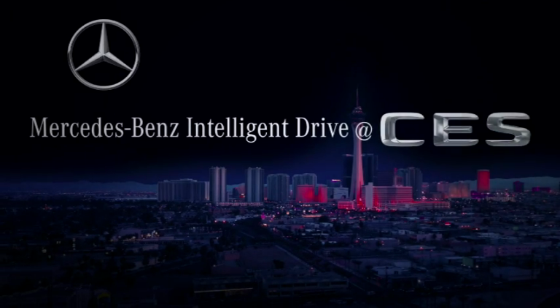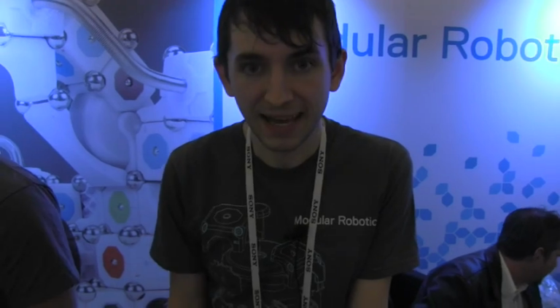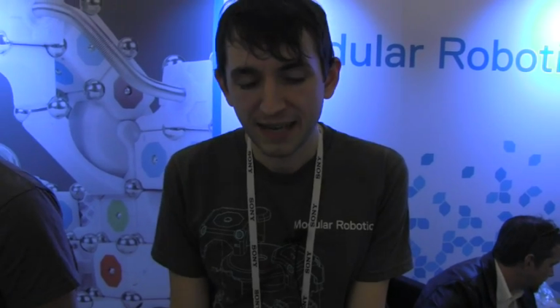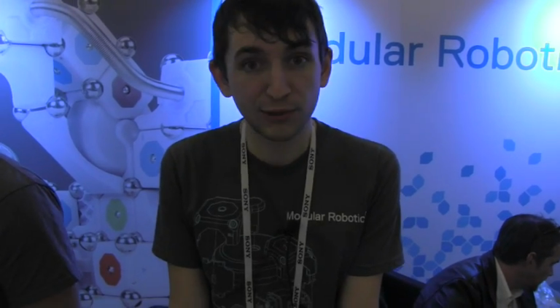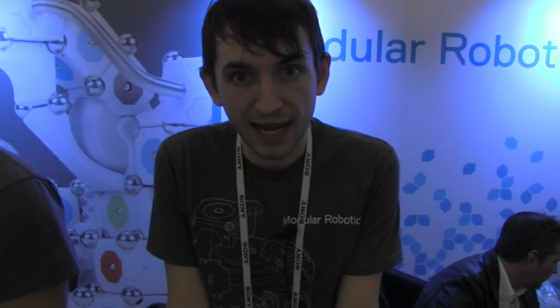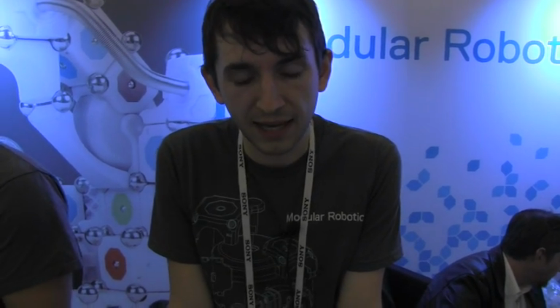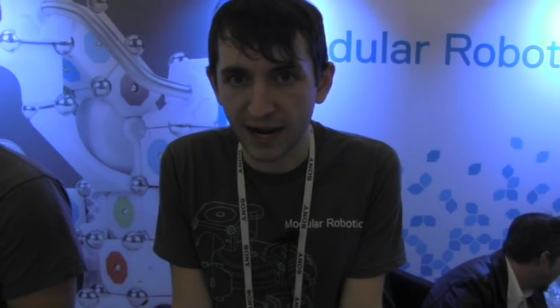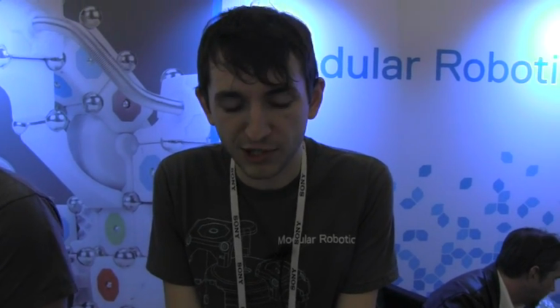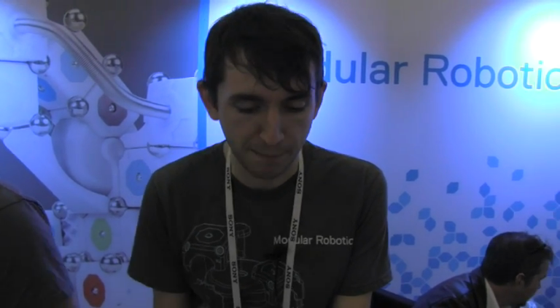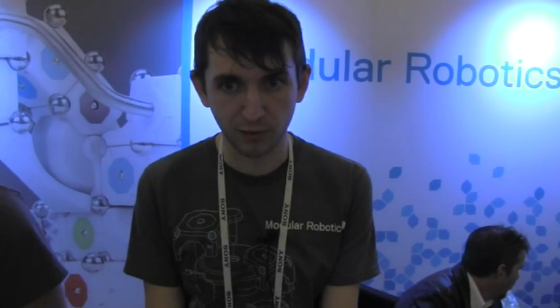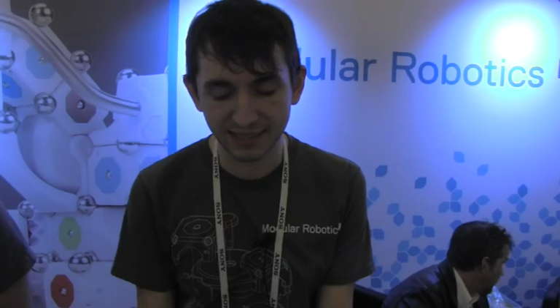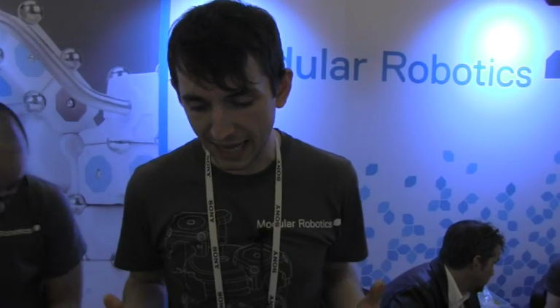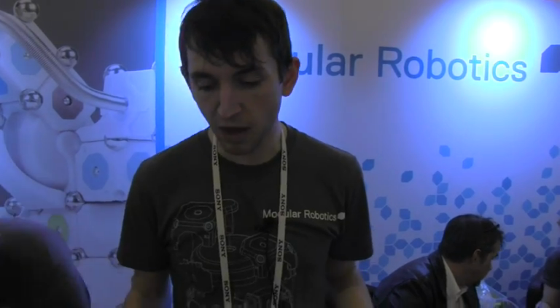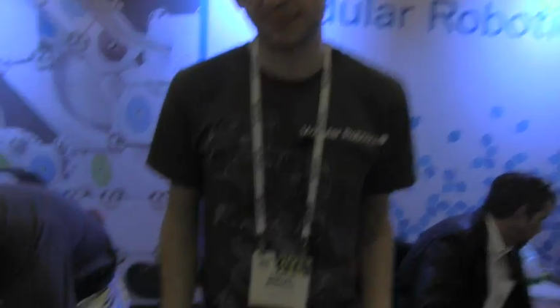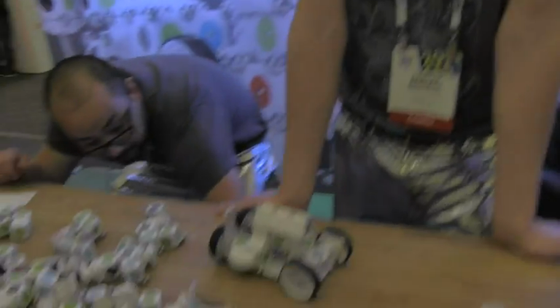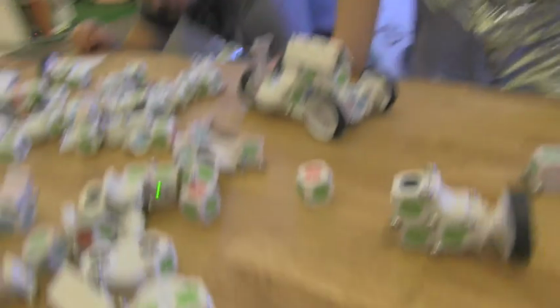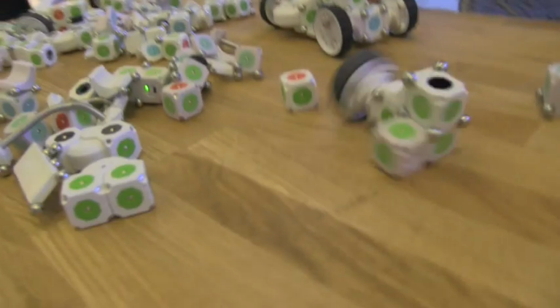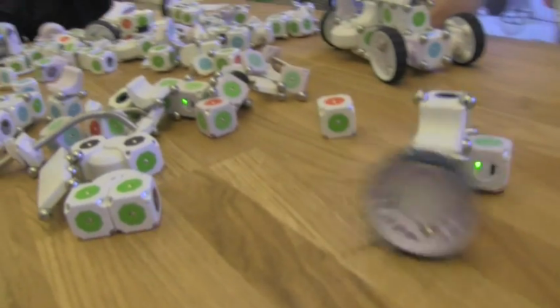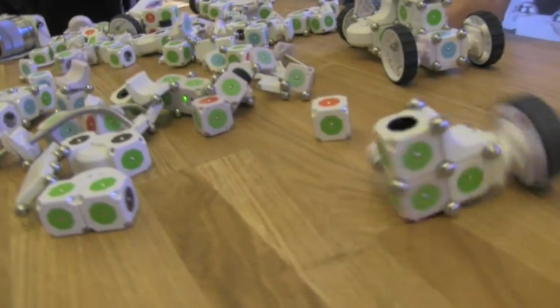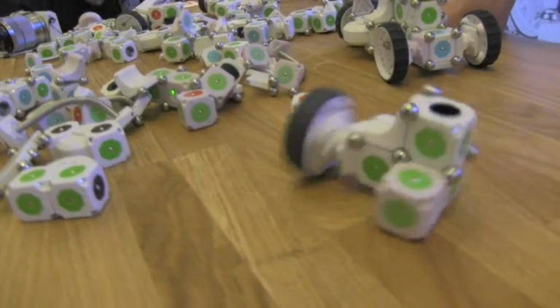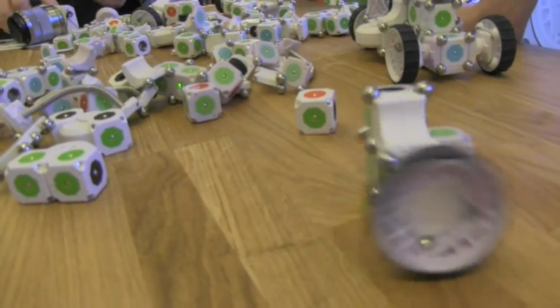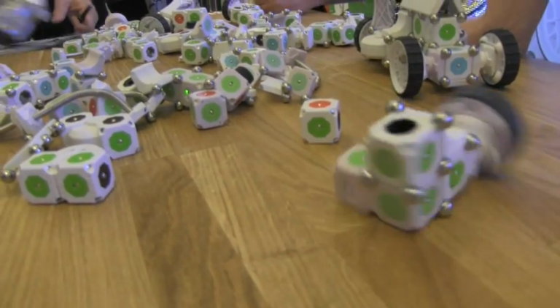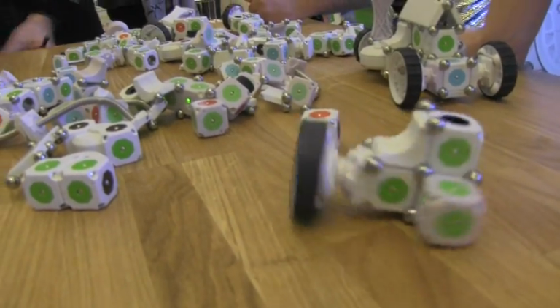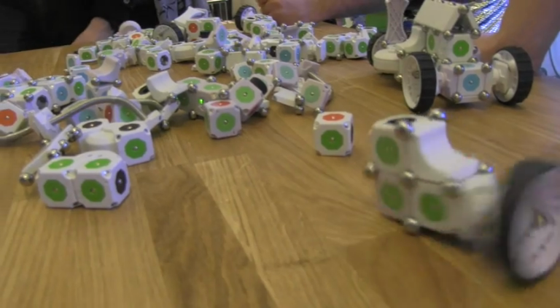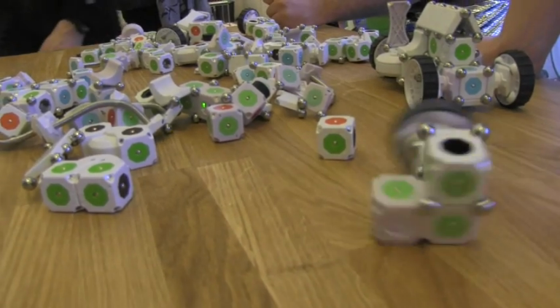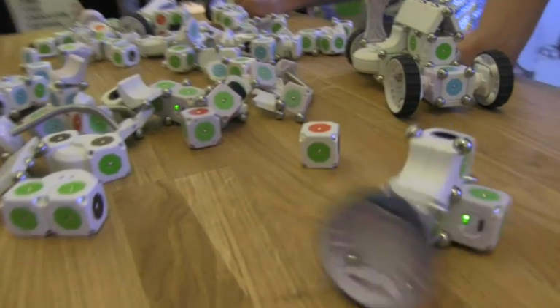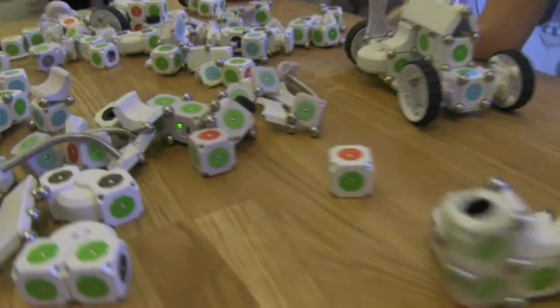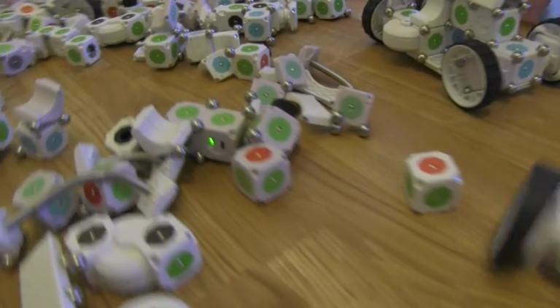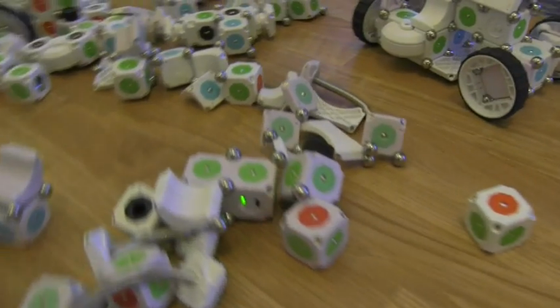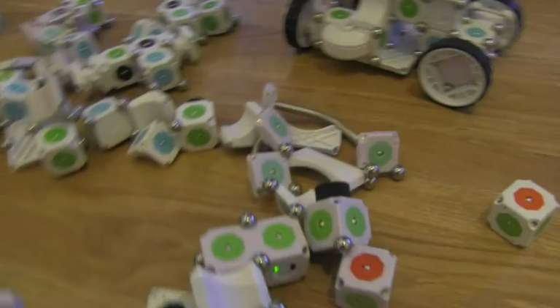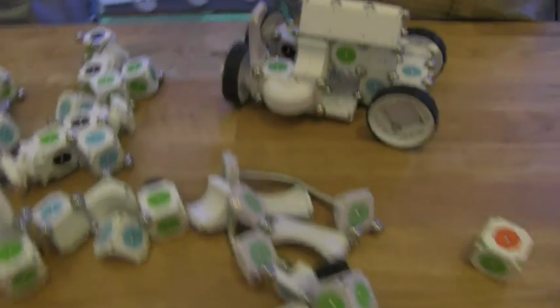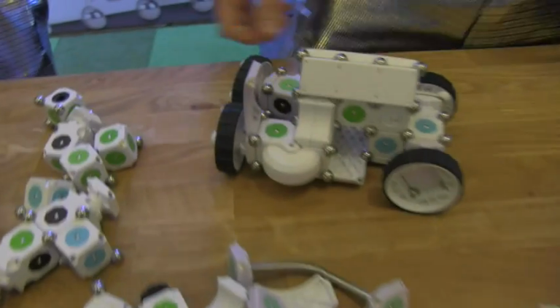Hi, my name is Sawyer Bernath. I'm the electronics production lead at Modular Robotics, and this is Moss. Moss is a robot construction kit for kids that allows you to design and build your own robot without having to do any programming.